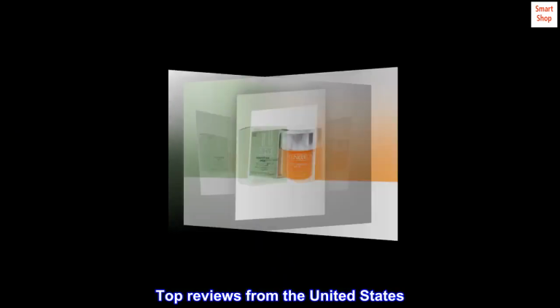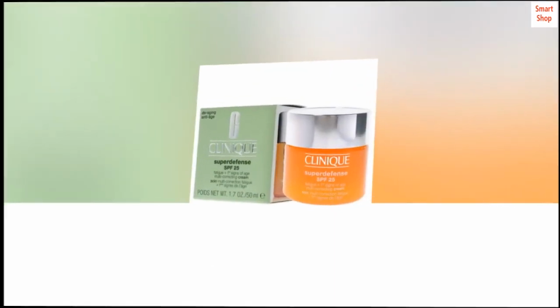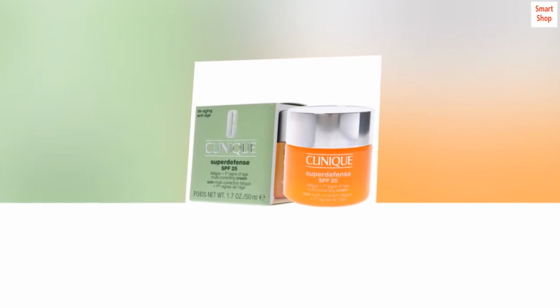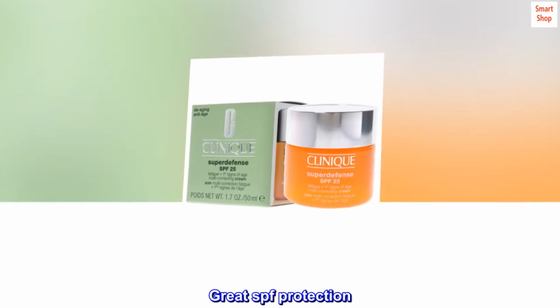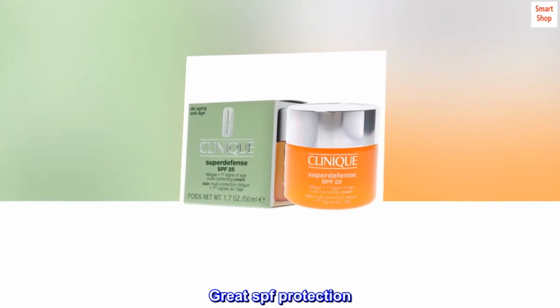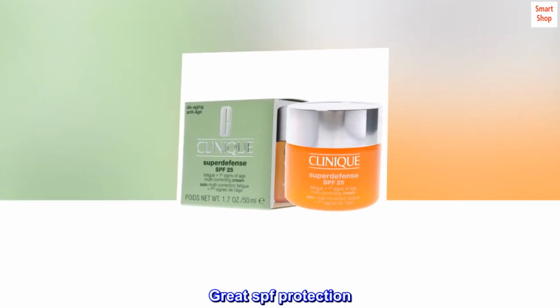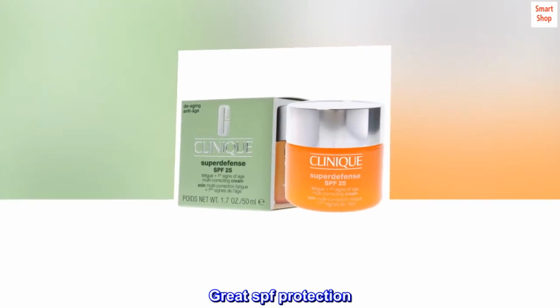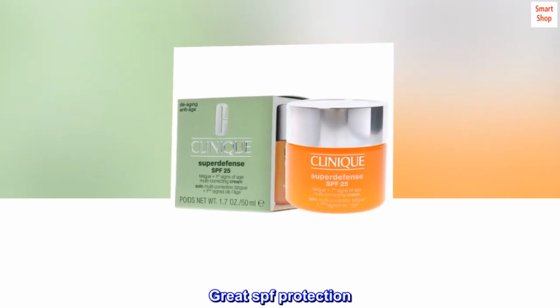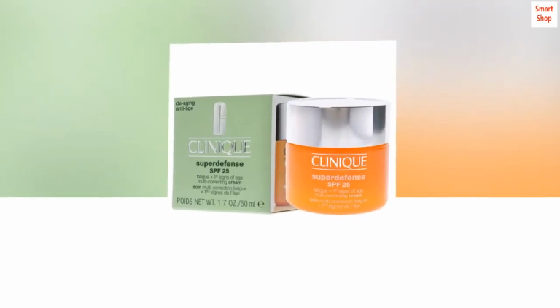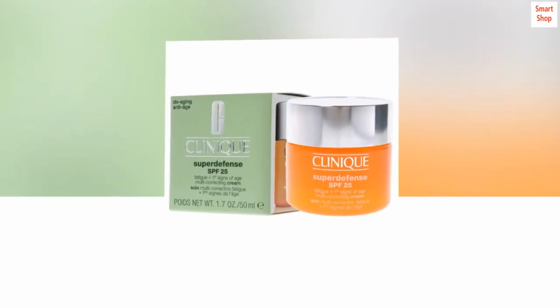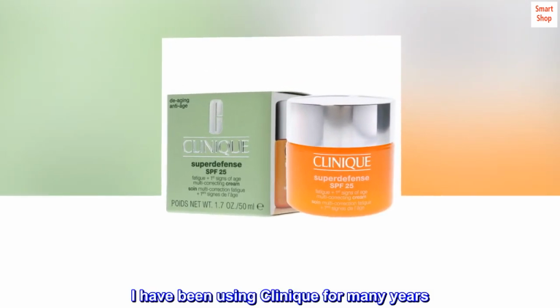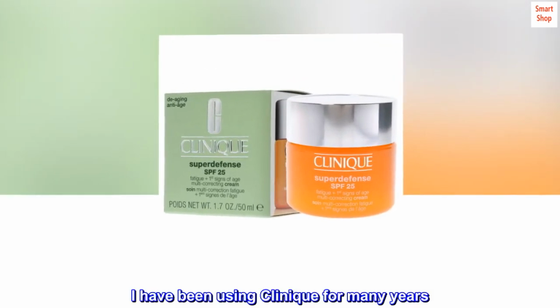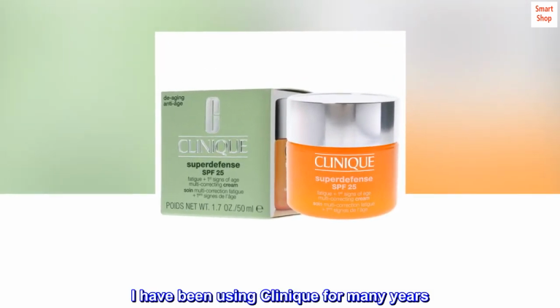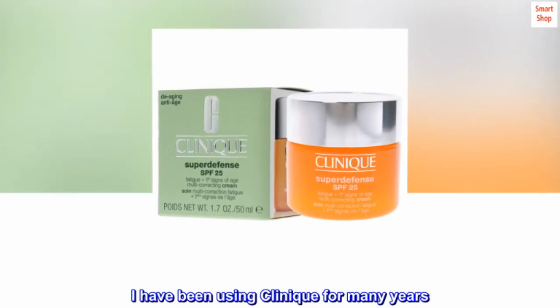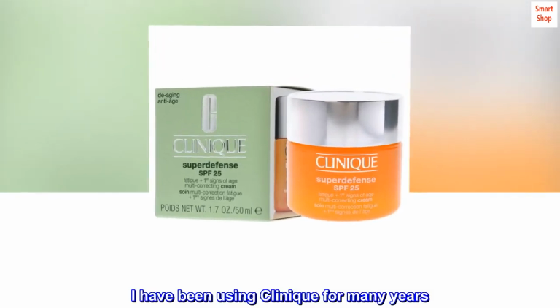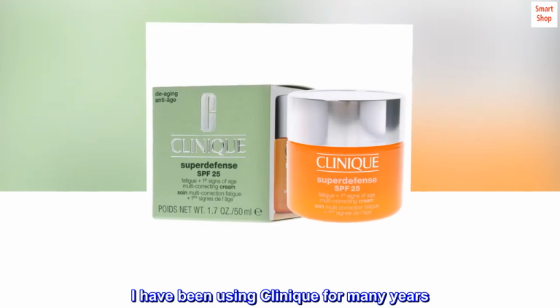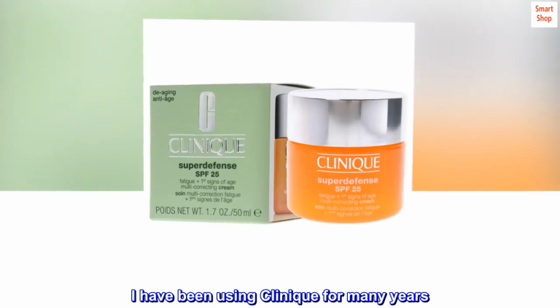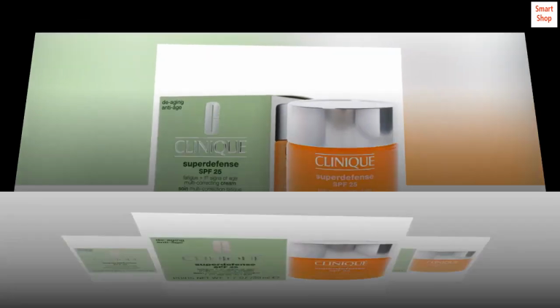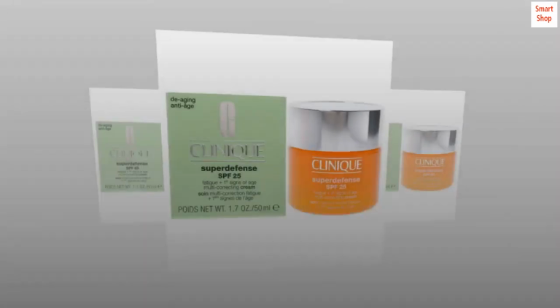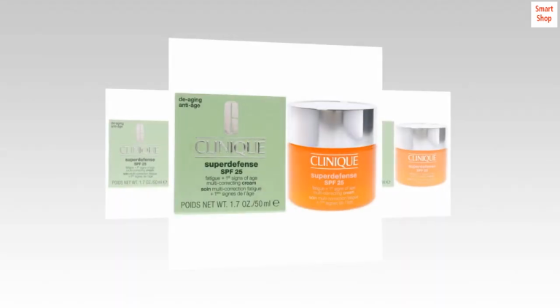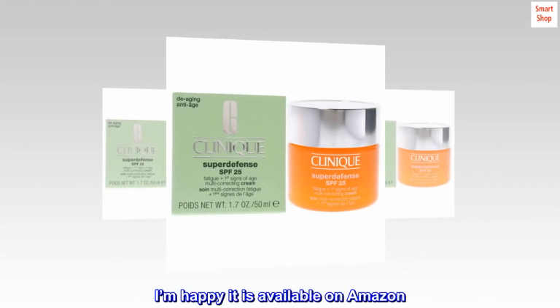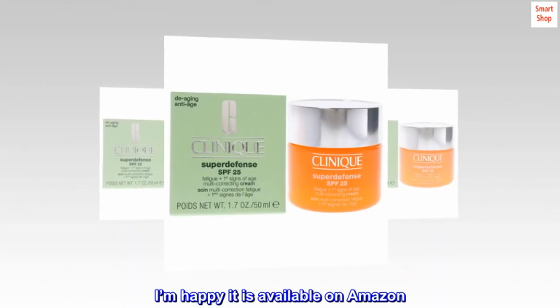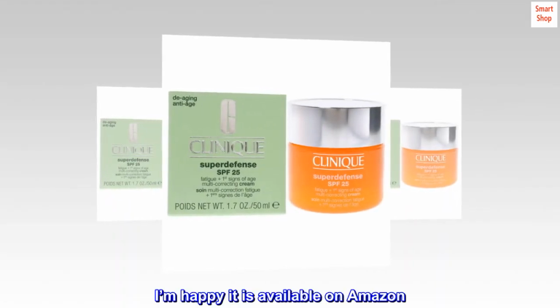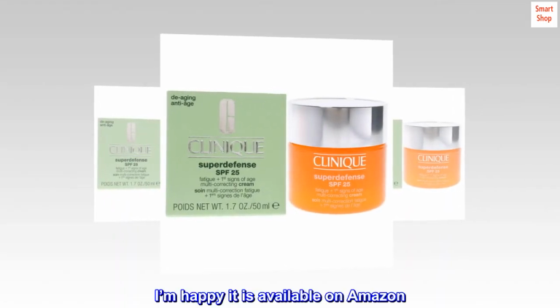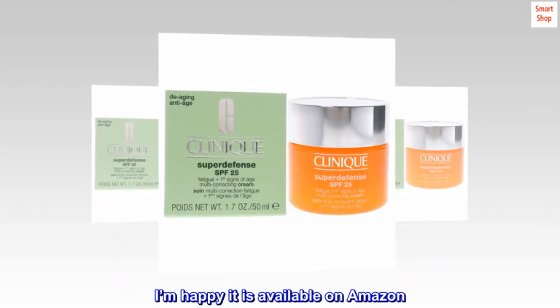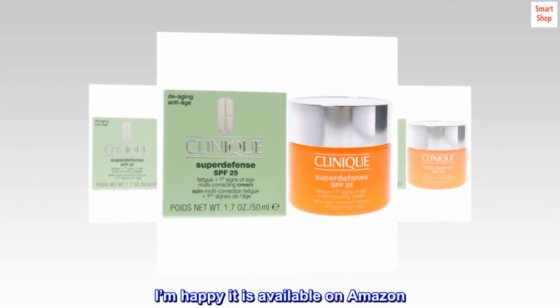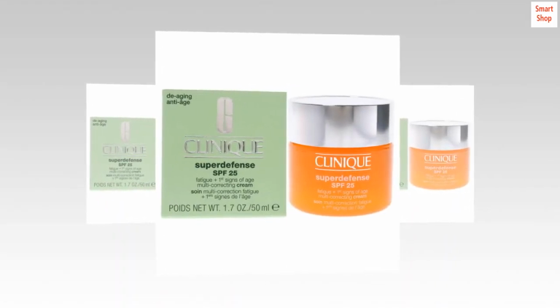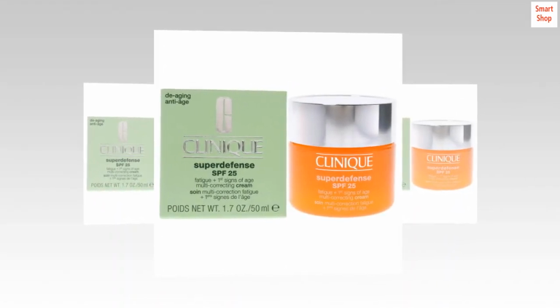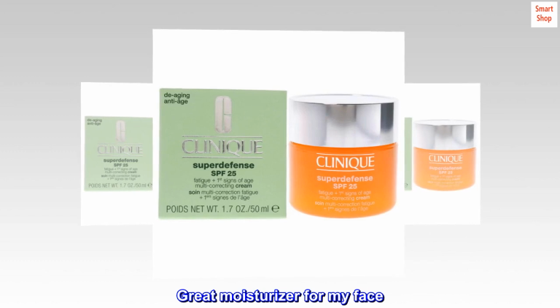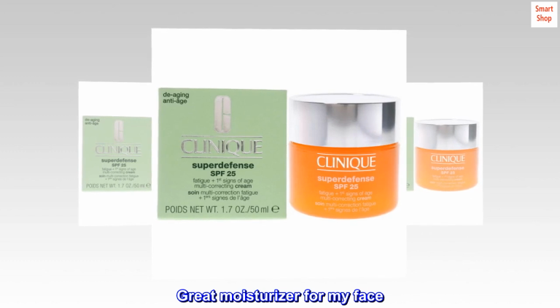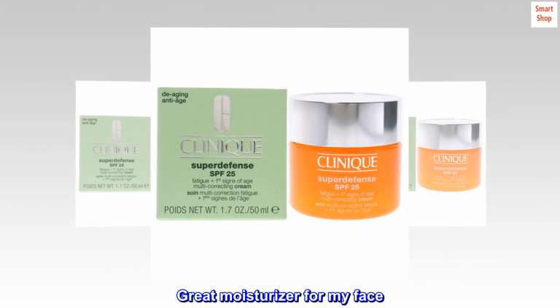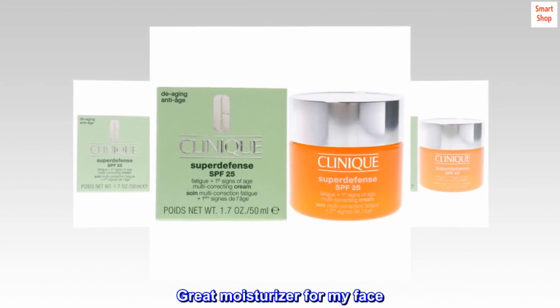Top reviews from the United States. Great SPF protection. I have been using Clinique for many years. I'm happy it is available on Amazon. Great moisturizer for my face.